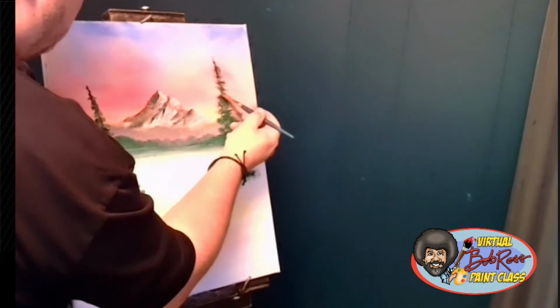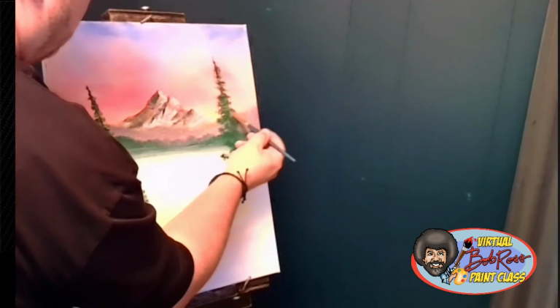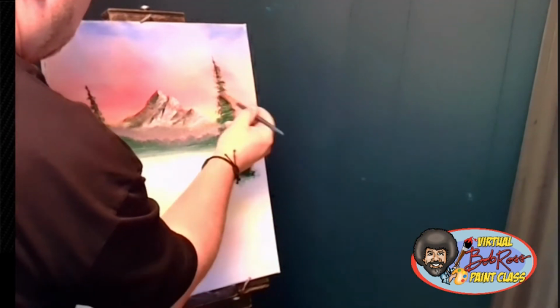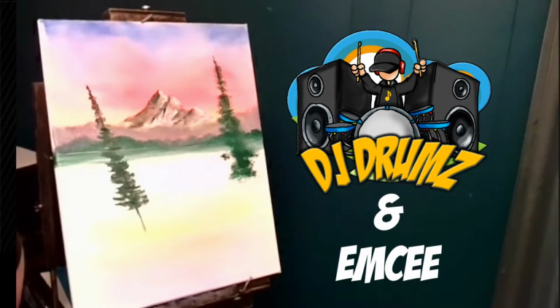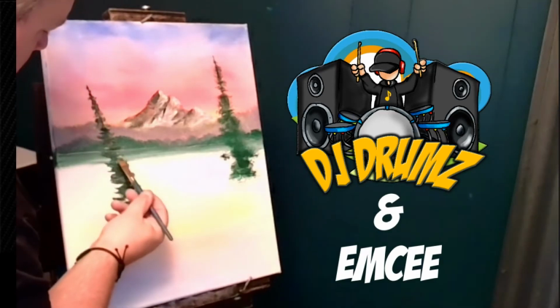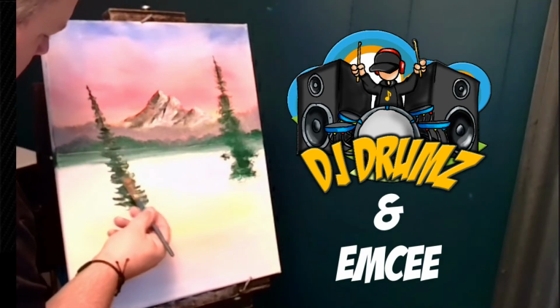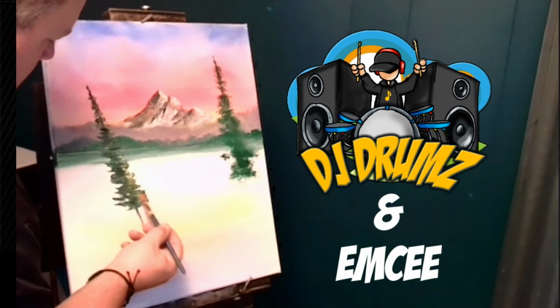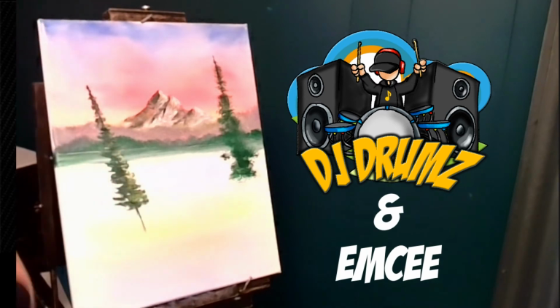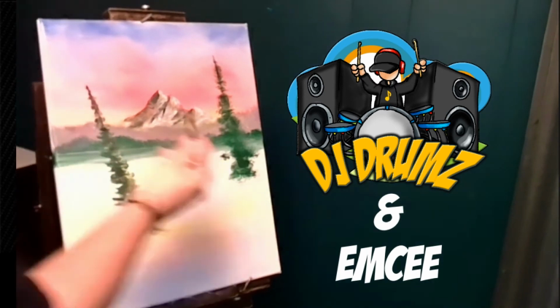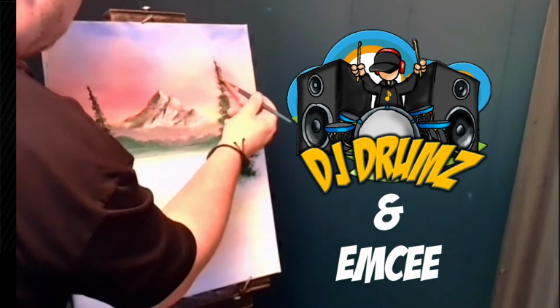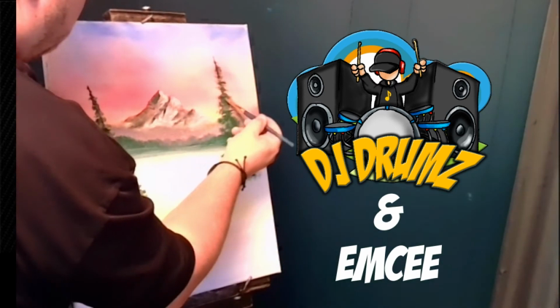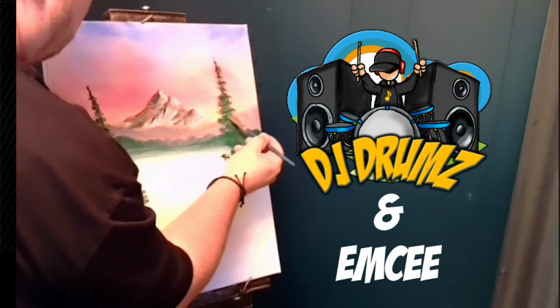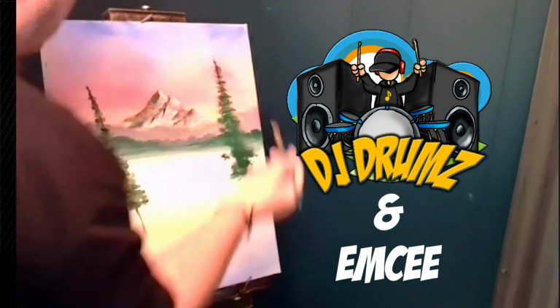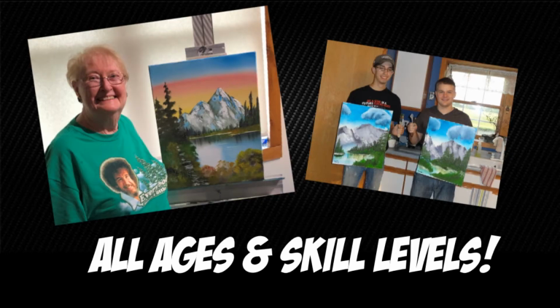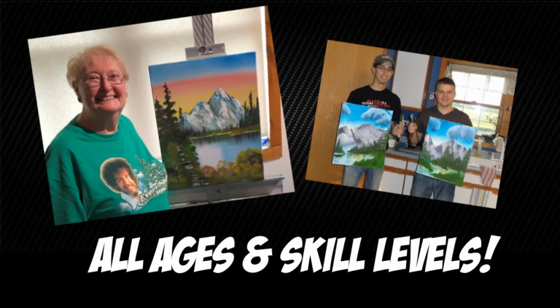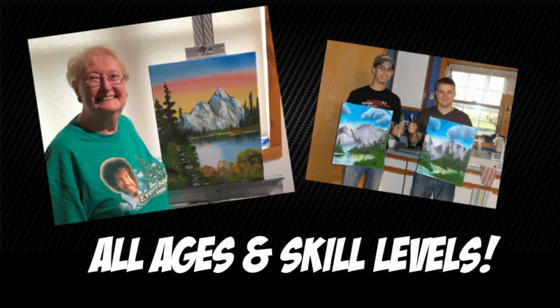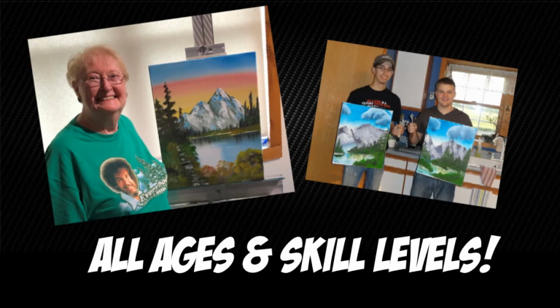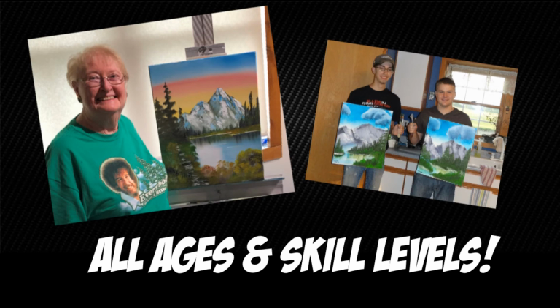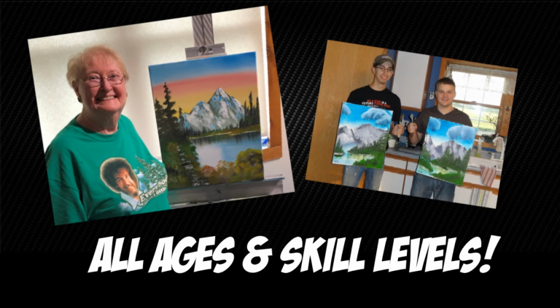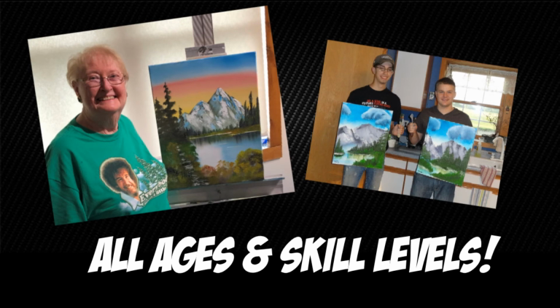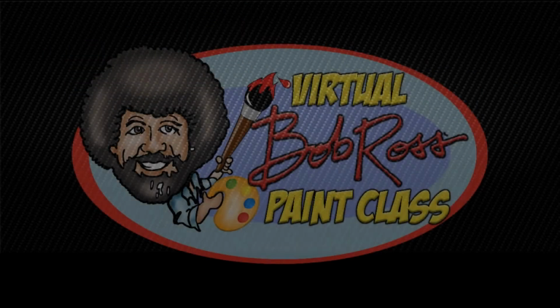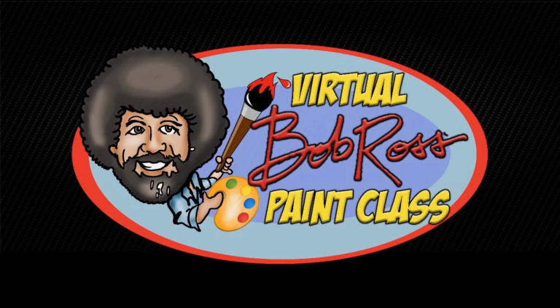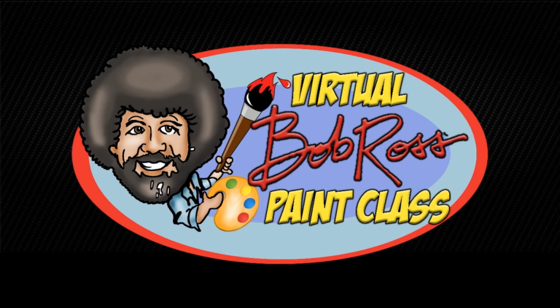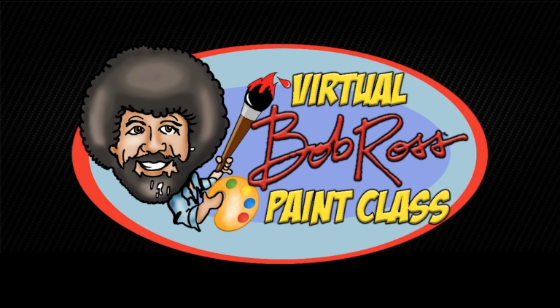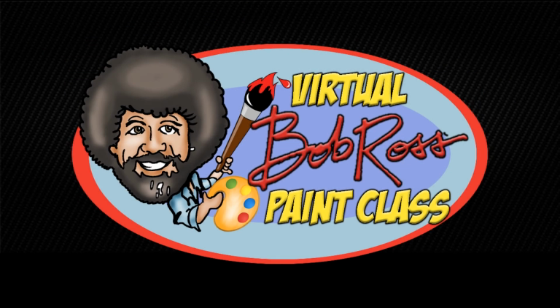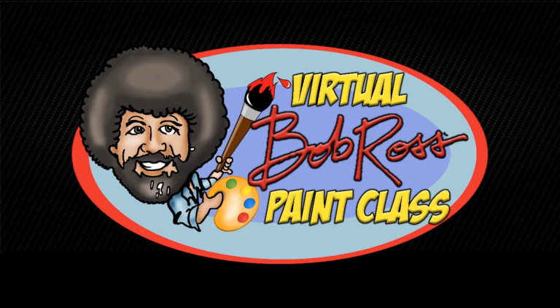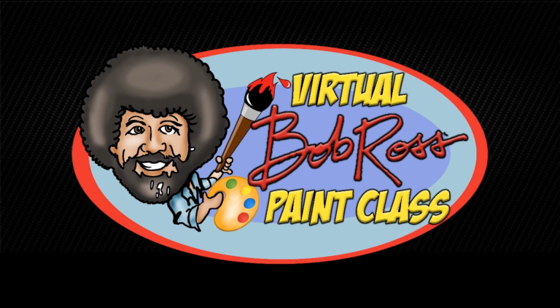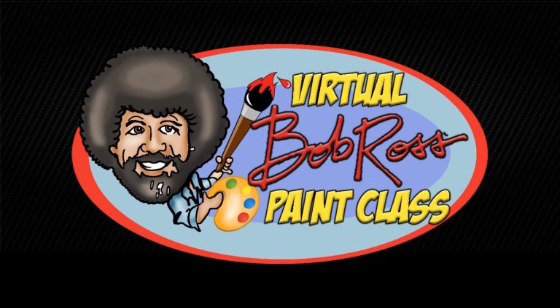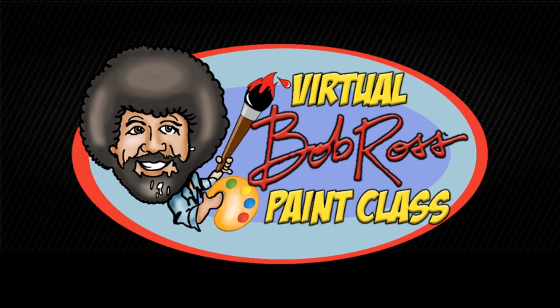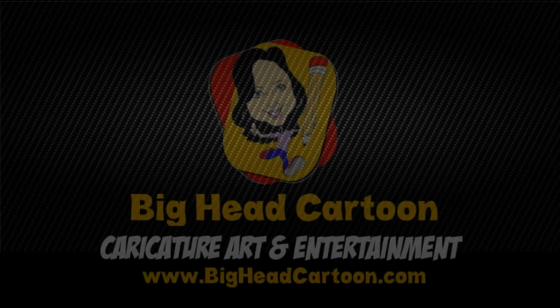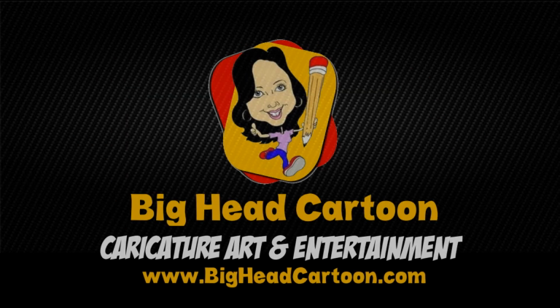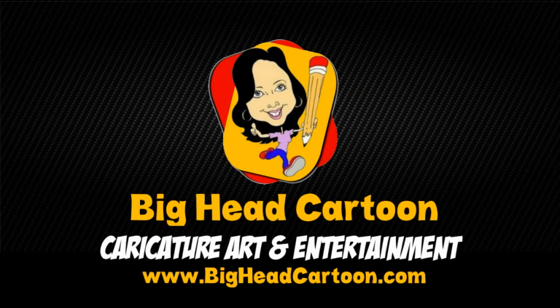All while our live DJ plays incredible music and our MC guides the event. Fun for all ages and skill levels. So contact us now to experience your own Virtual Bob Ross Paint Class.